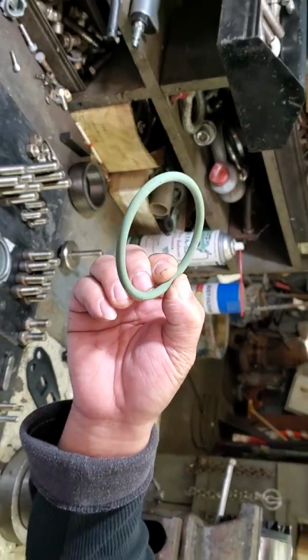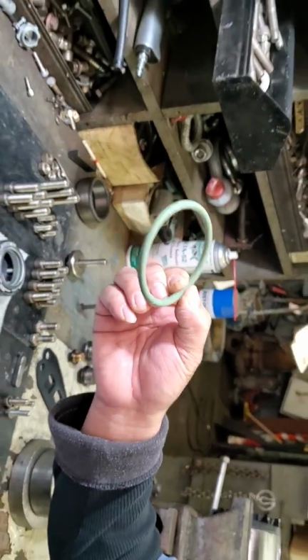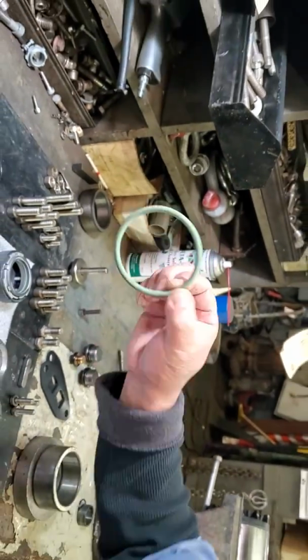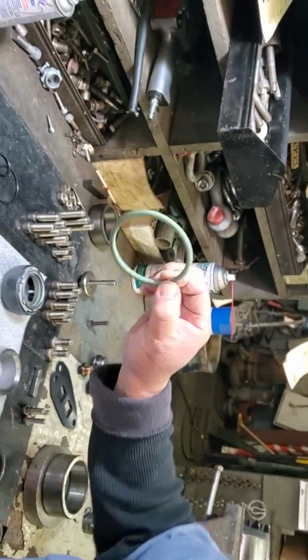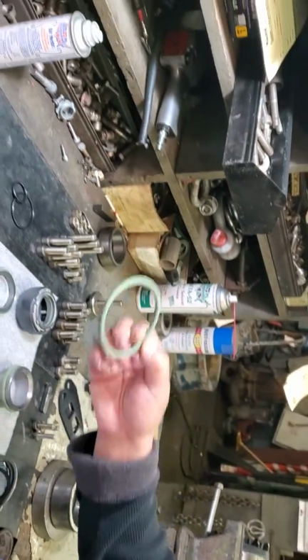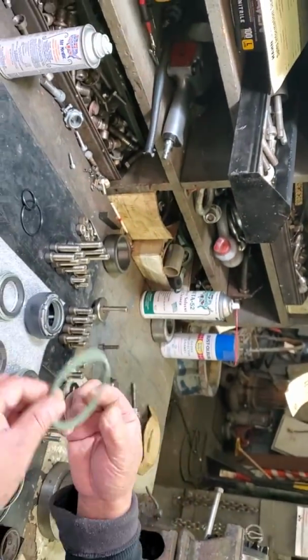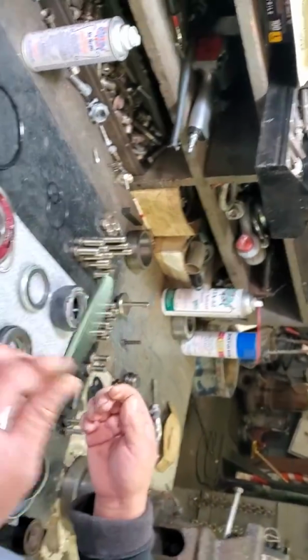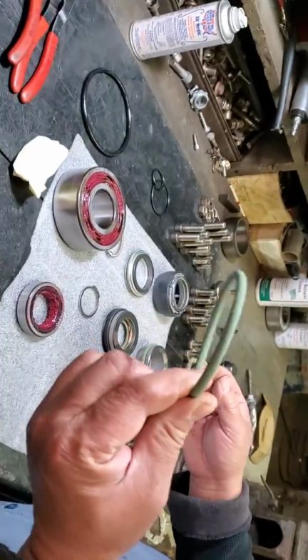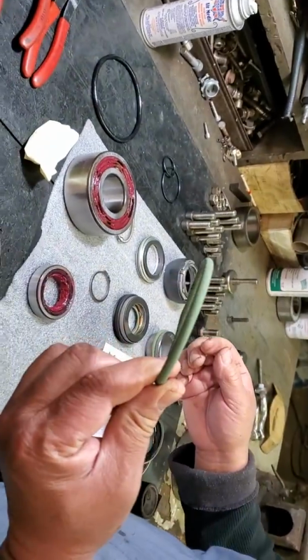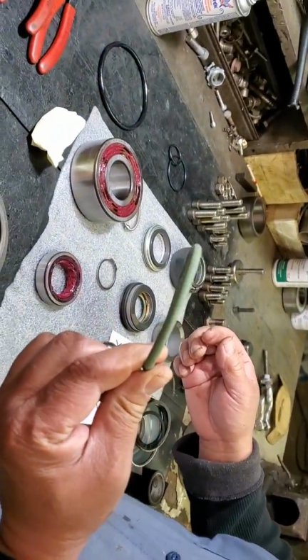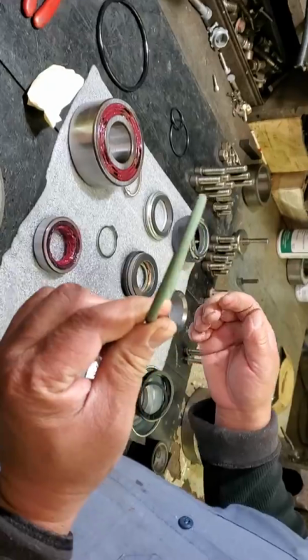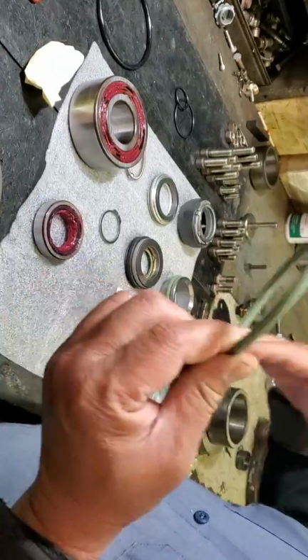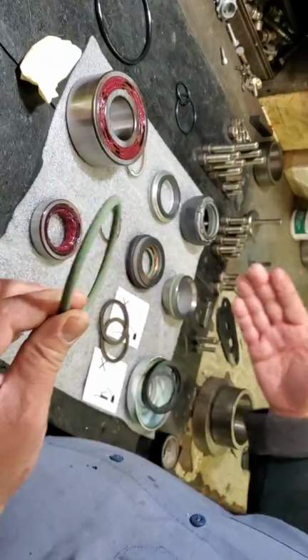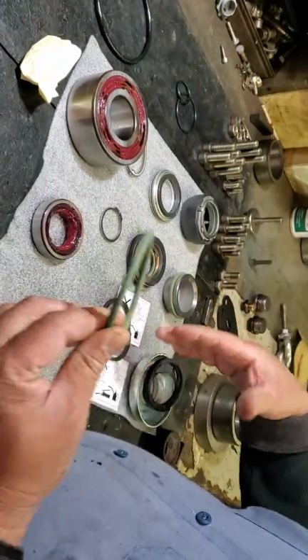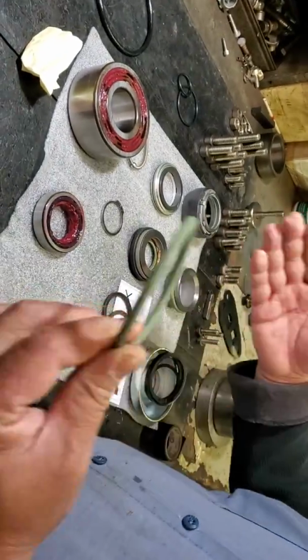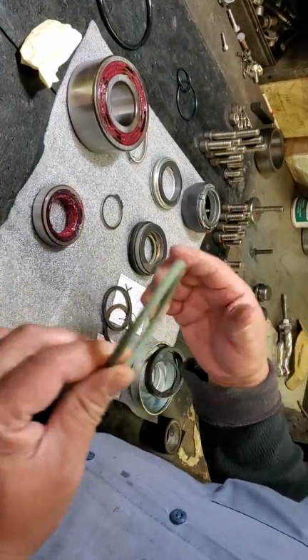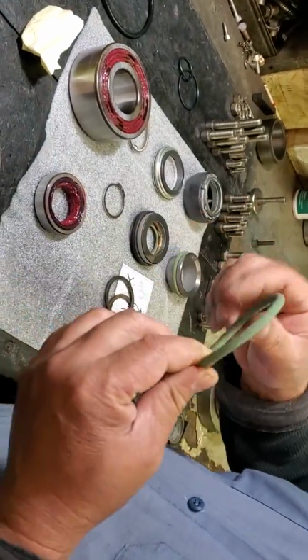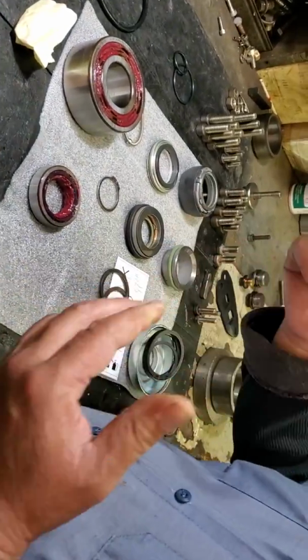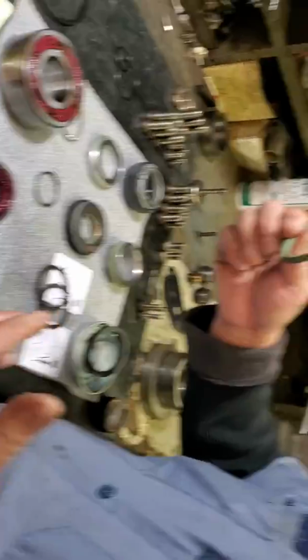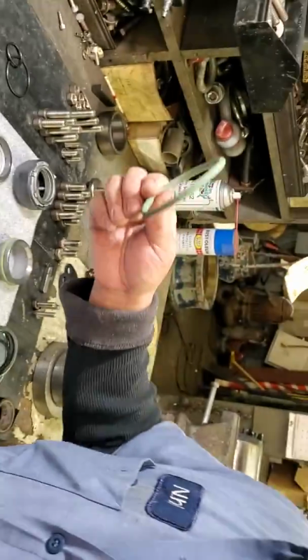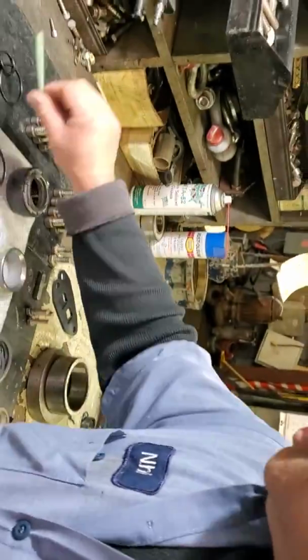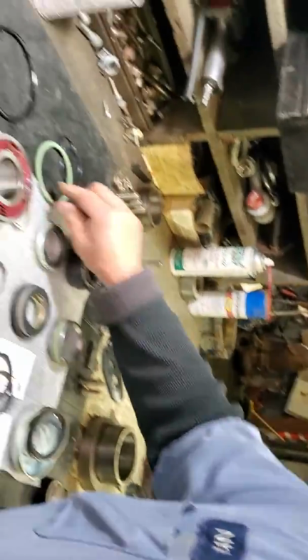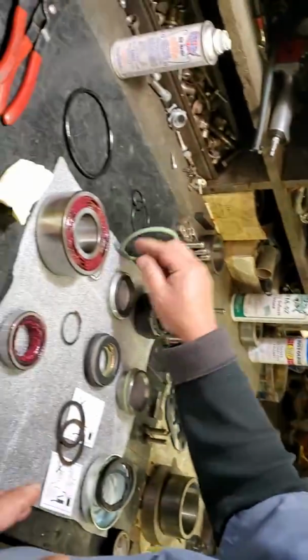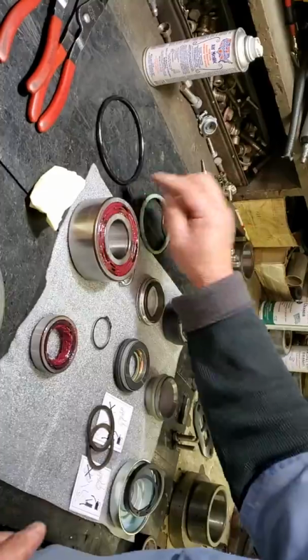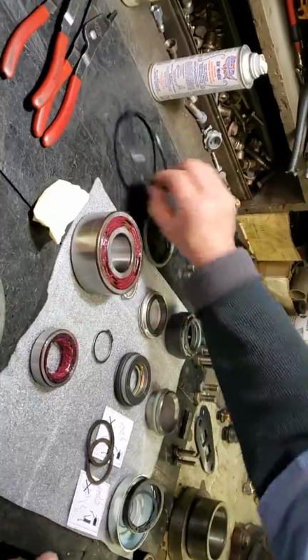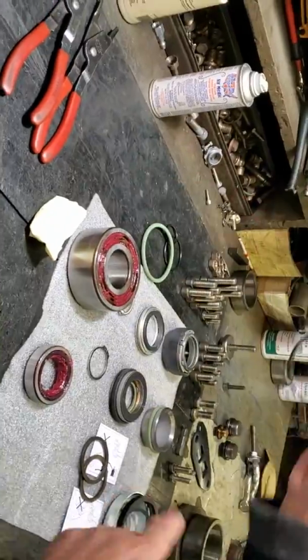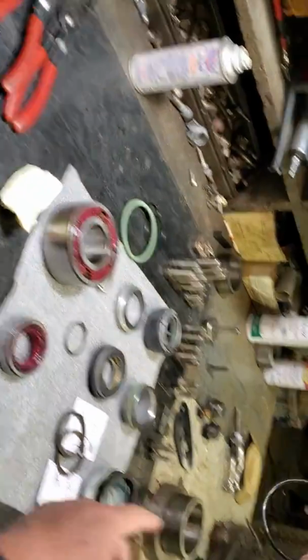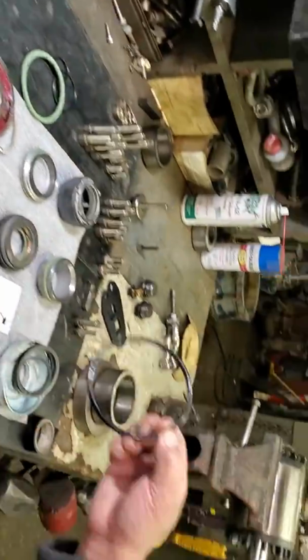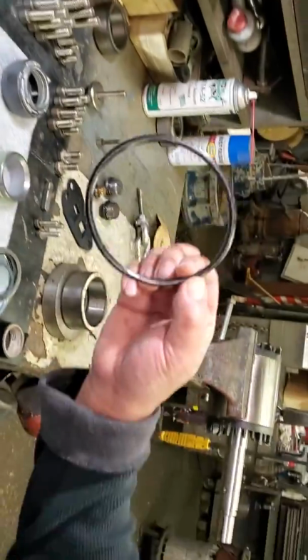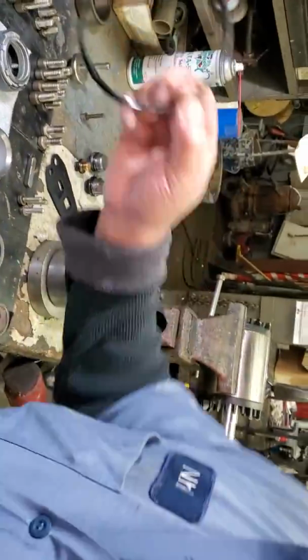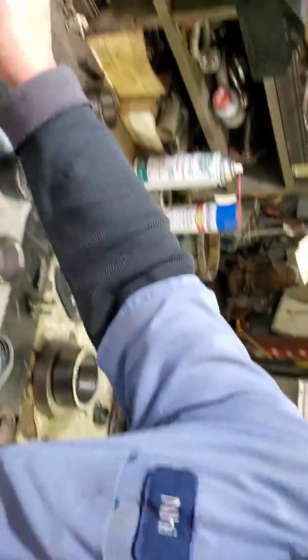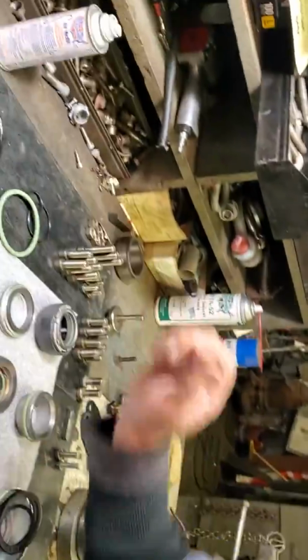That's a big difference. The Viton o-ring is used inside the pump in case the motor gets hot, but the nitrile can't handle that heat. So on this standard pump, we use the nitrile rubber.